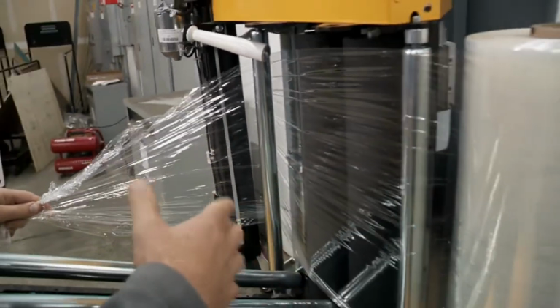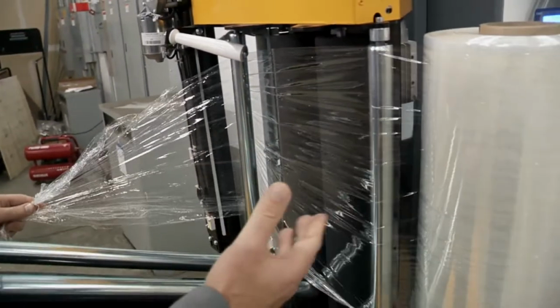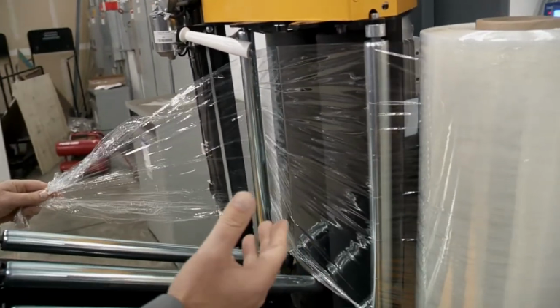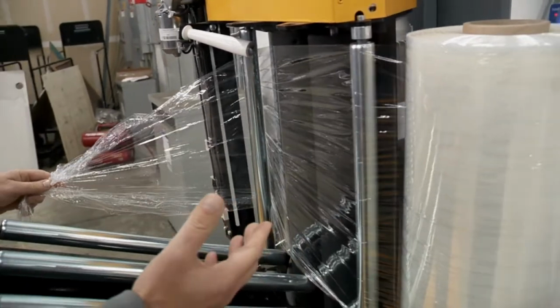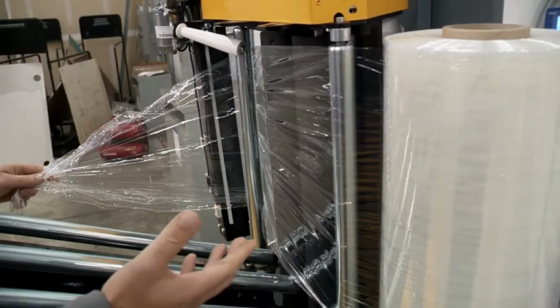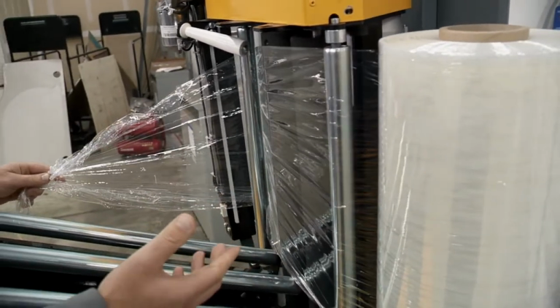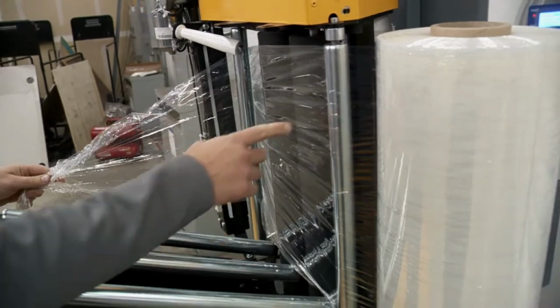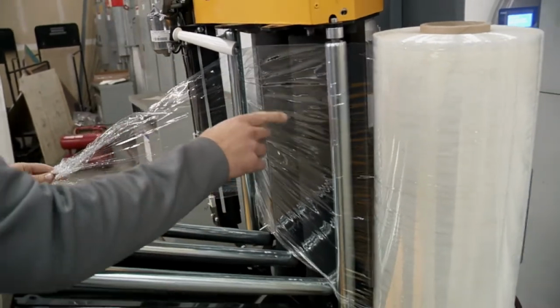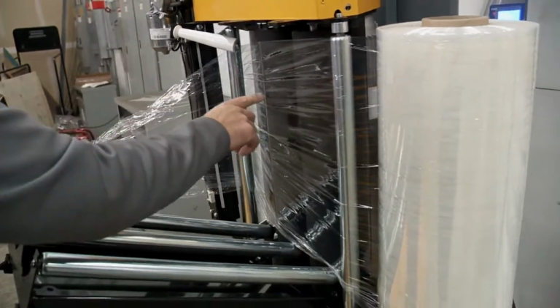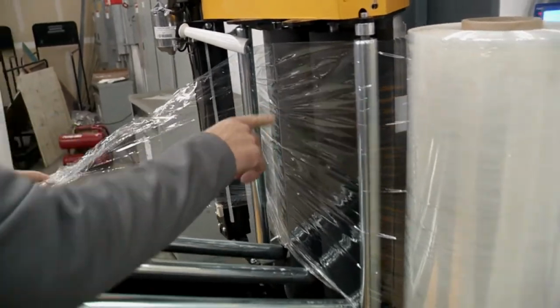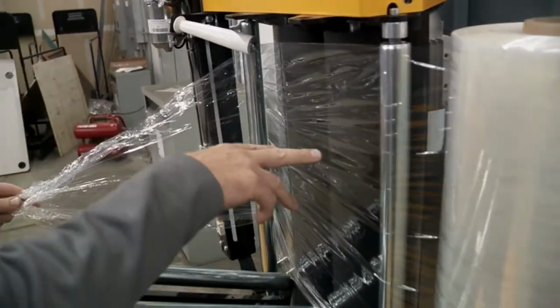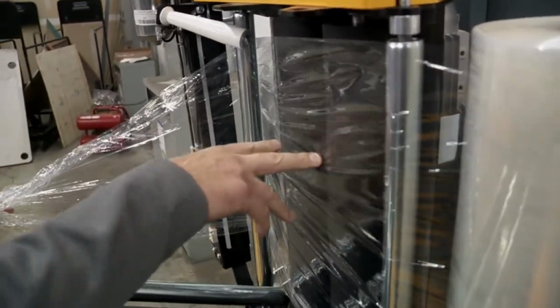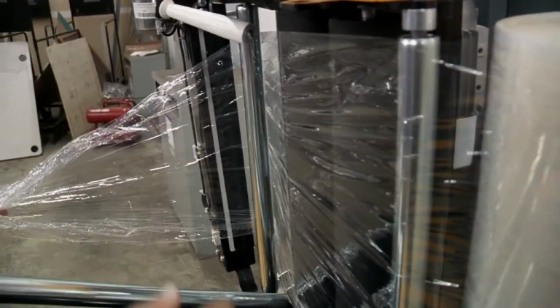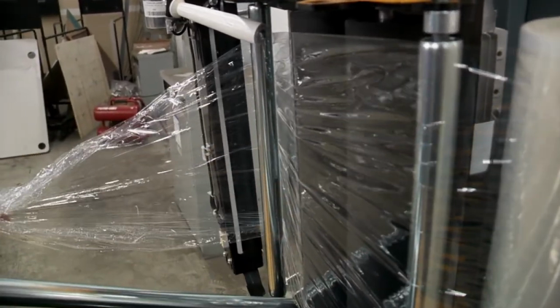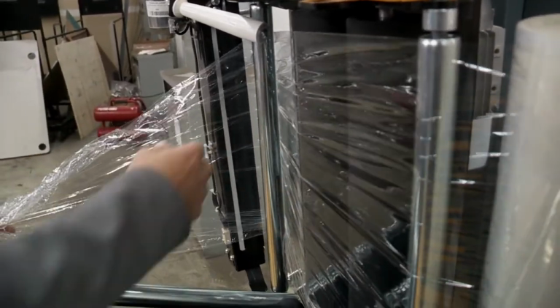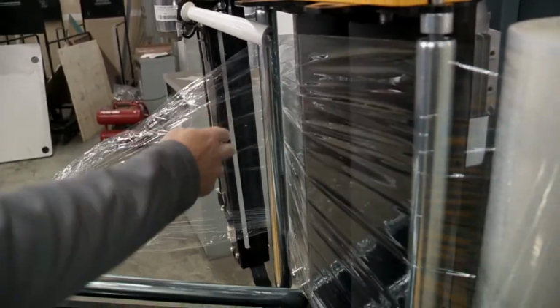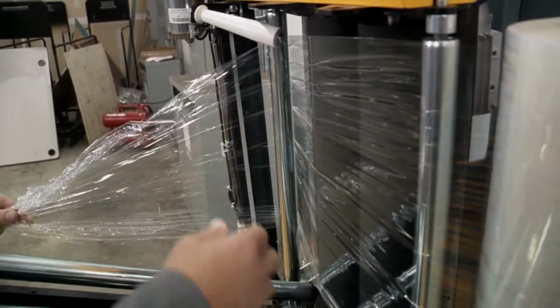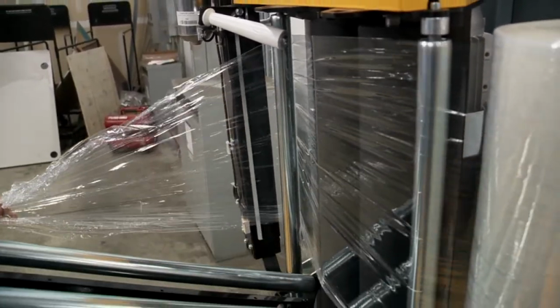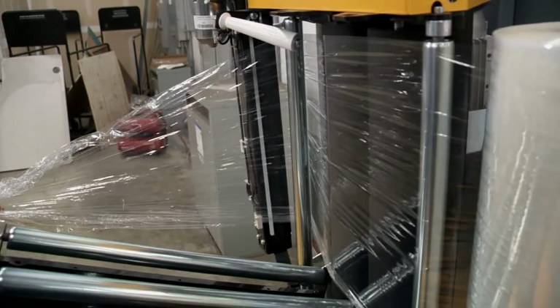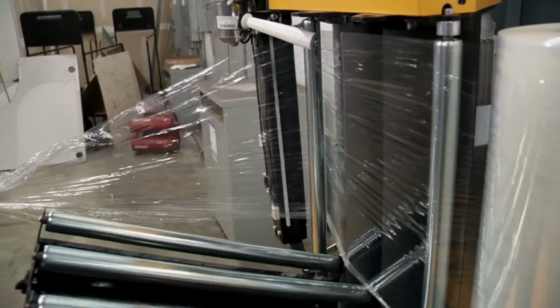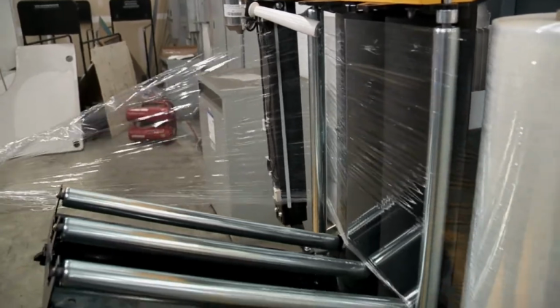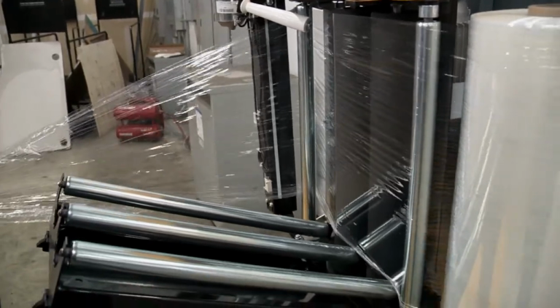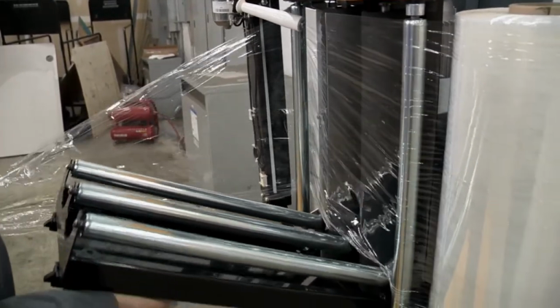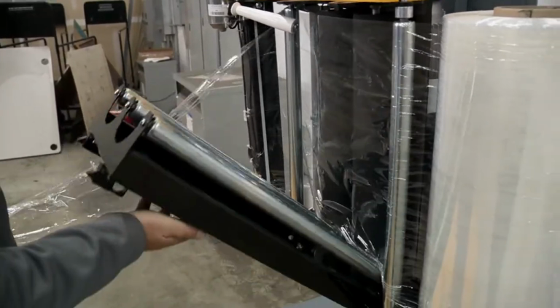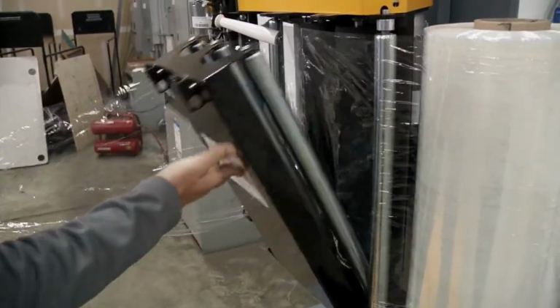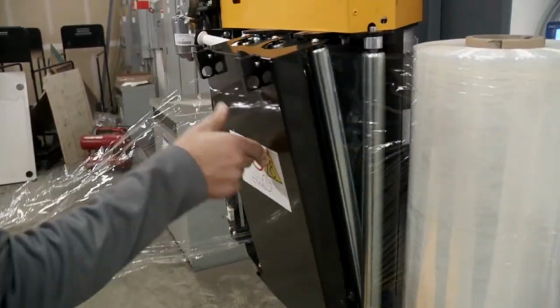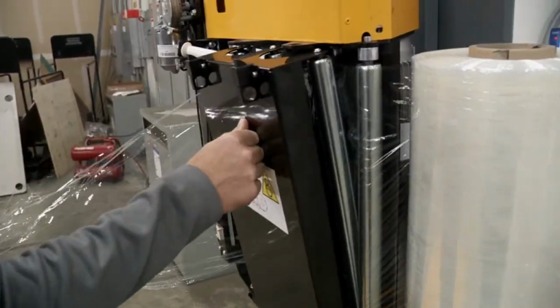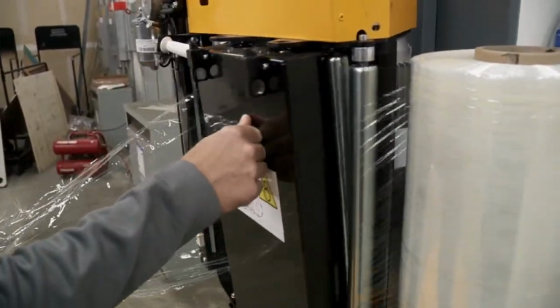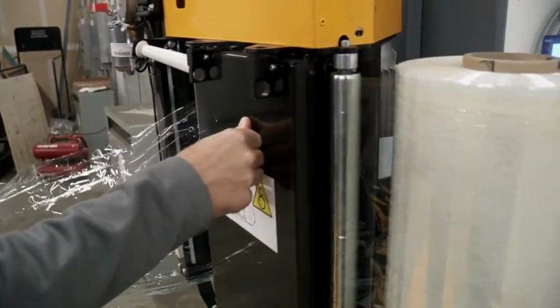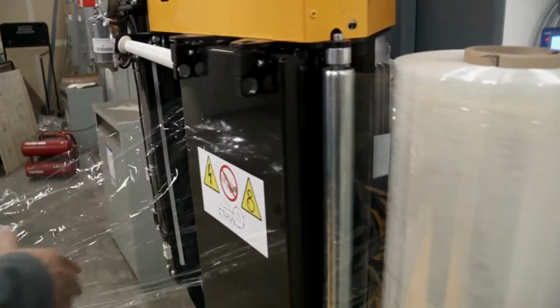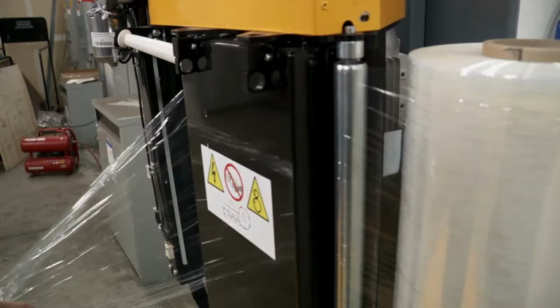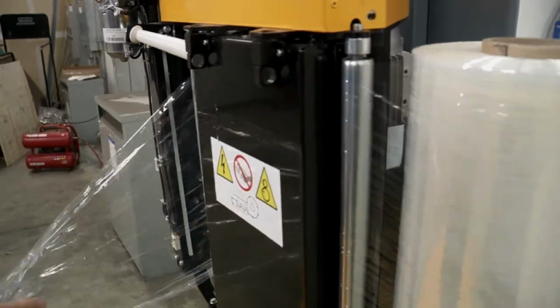This unit comes standard with the pre-stretch carriage, and these are the pre-stretch rollers. So as I pull on this, it's engaging that so I can get it out. Then you just close the door like so, and we're good to go.